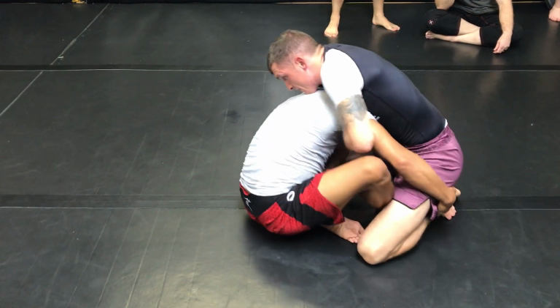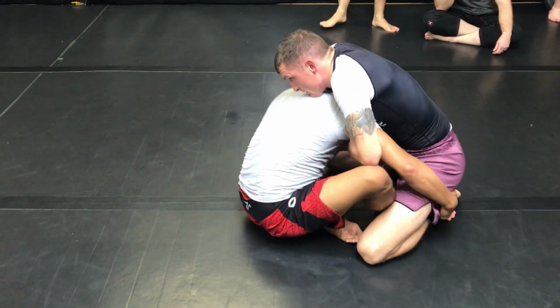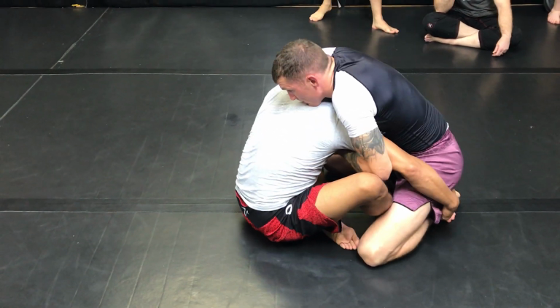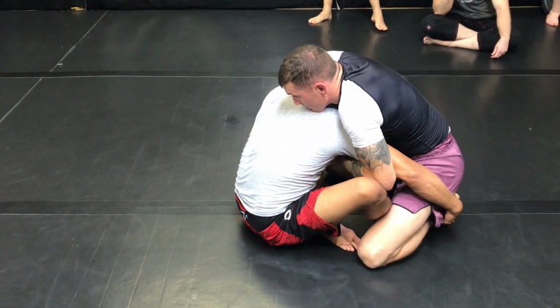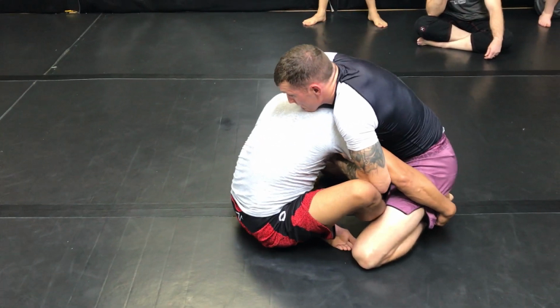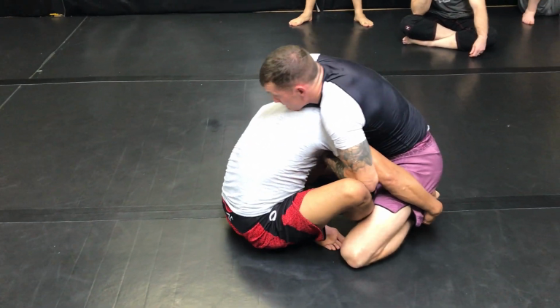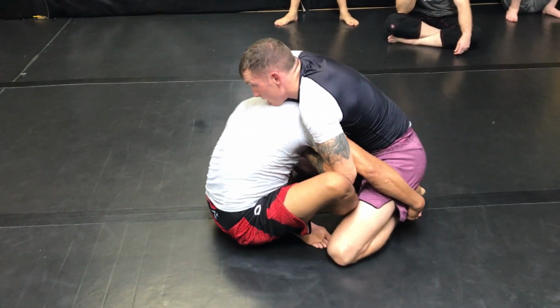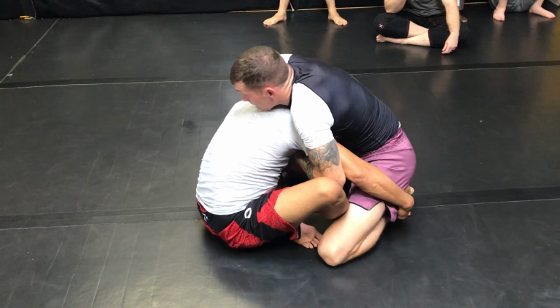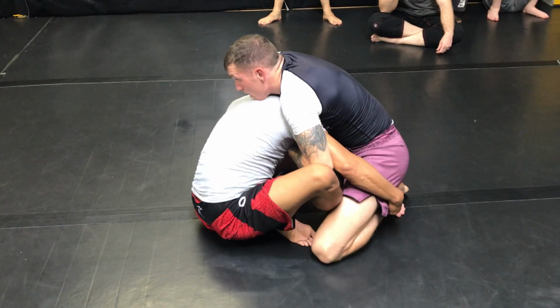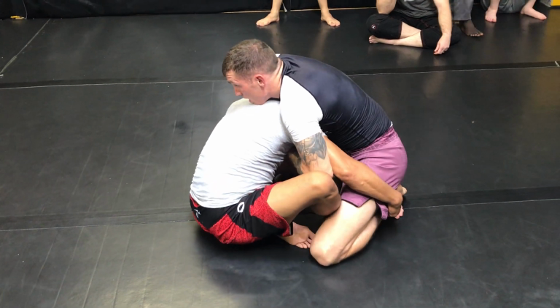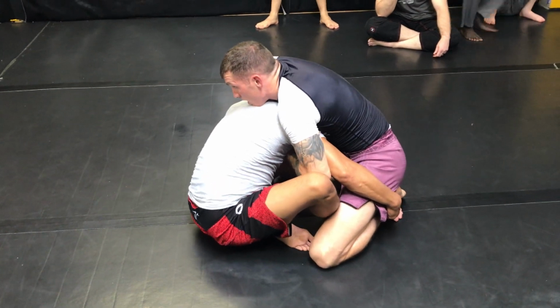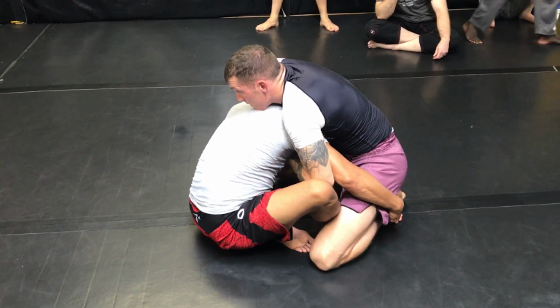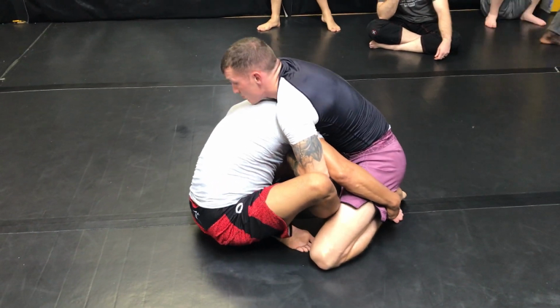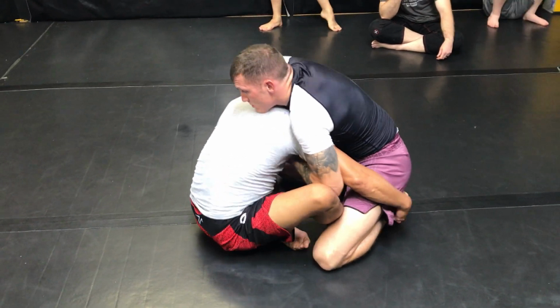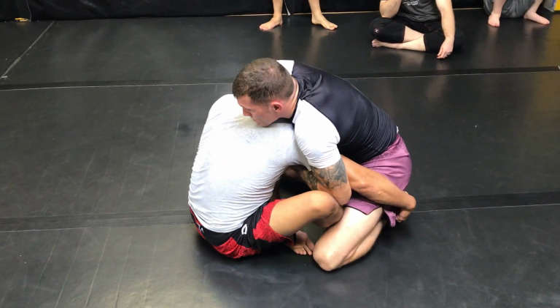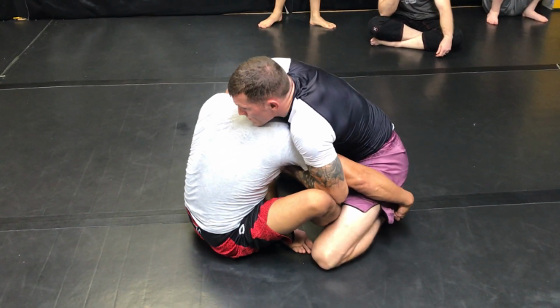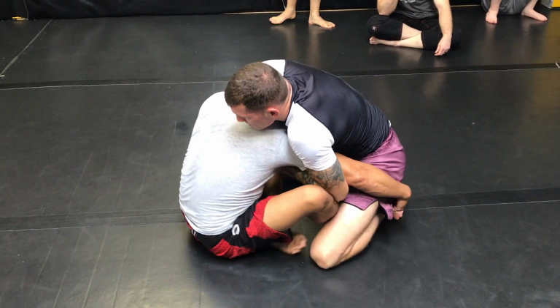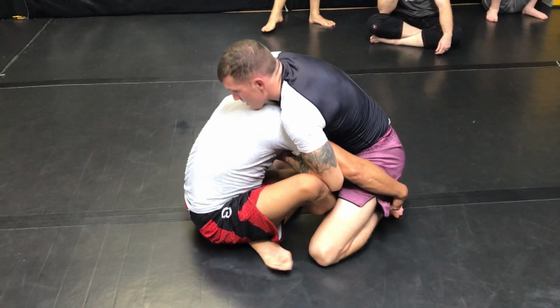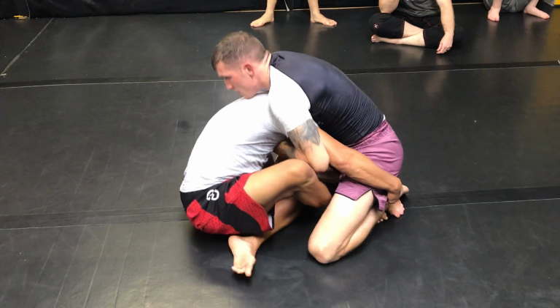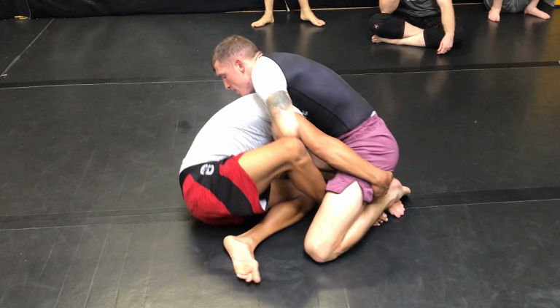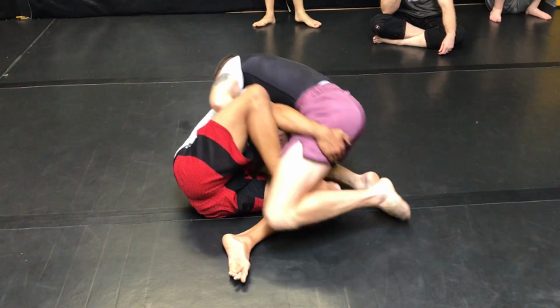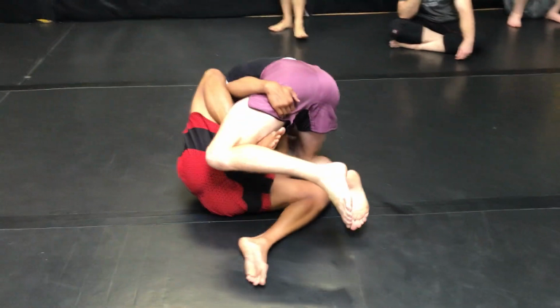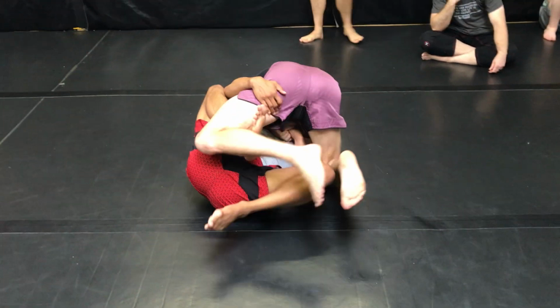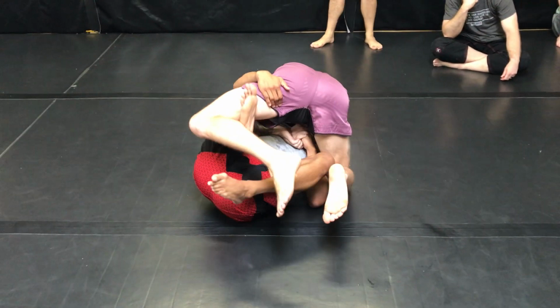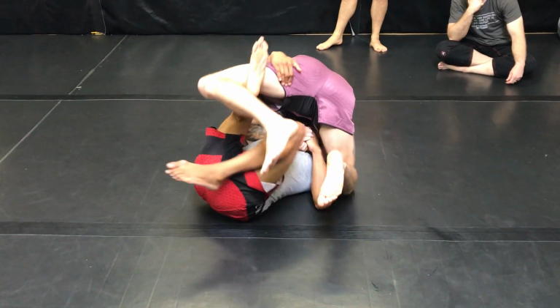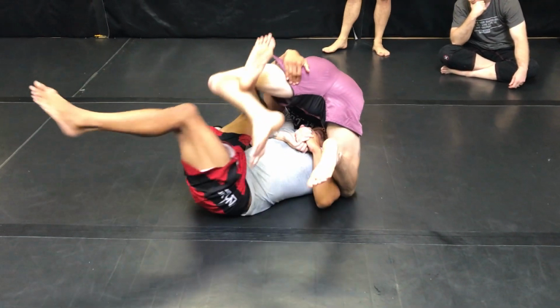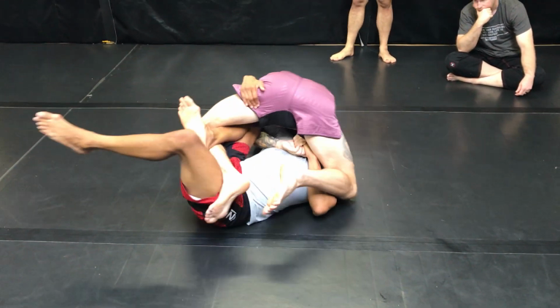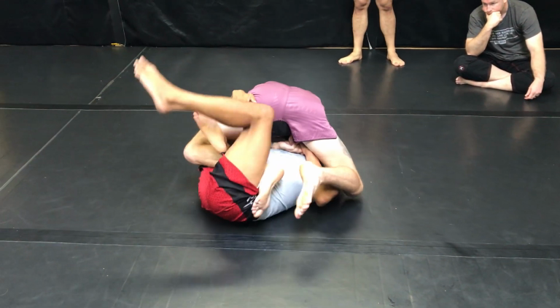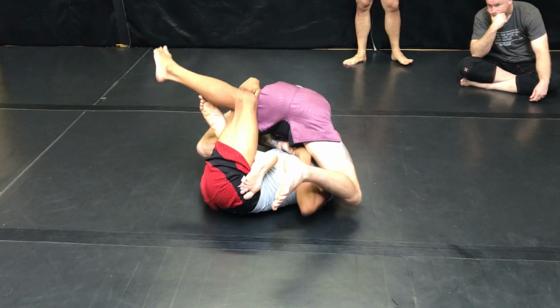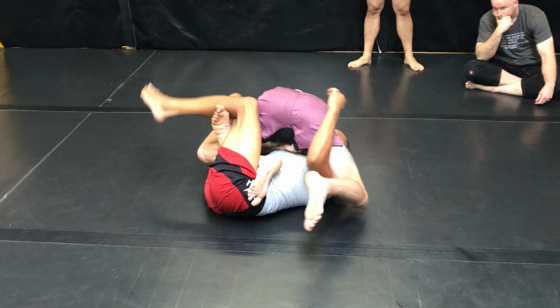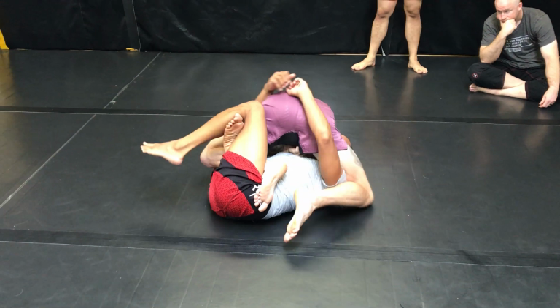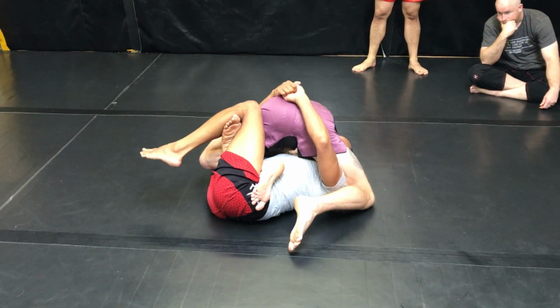When I fall, I don't fall with my elbow on my leg because I'm going to get stuck here. I move my knee out of the way so my elbow can go here. I extend it, I go here — boom.